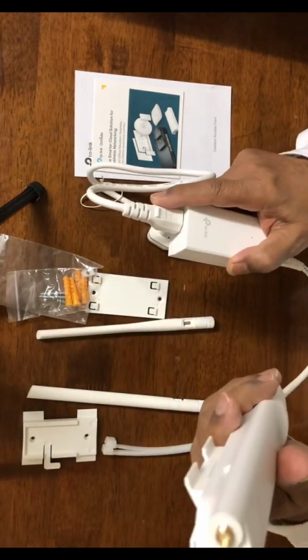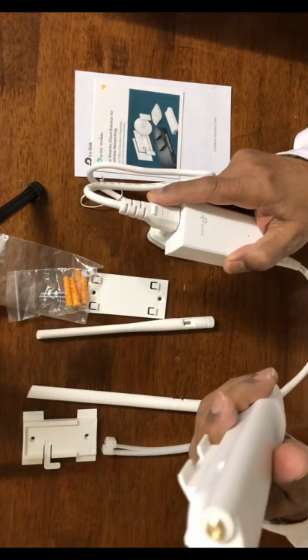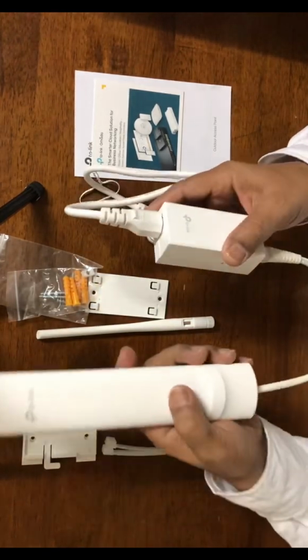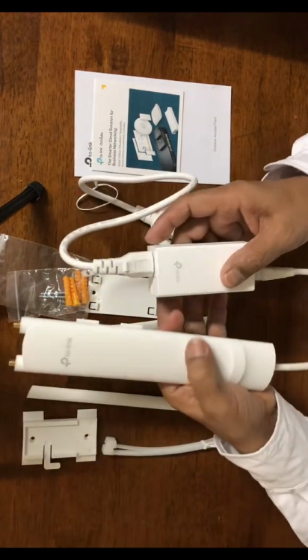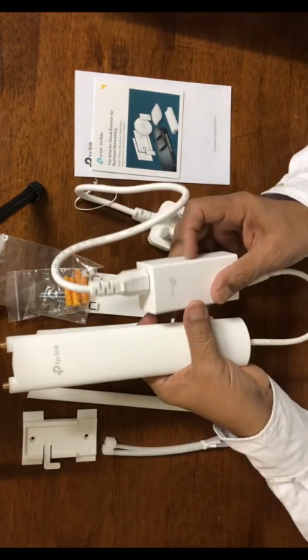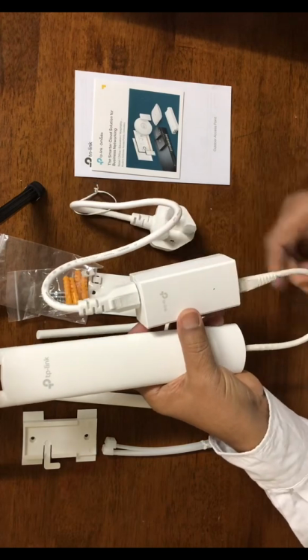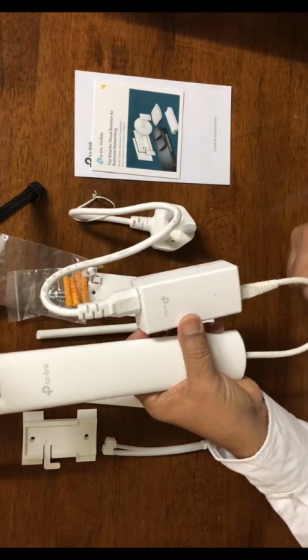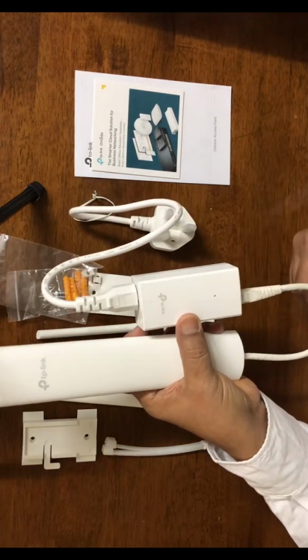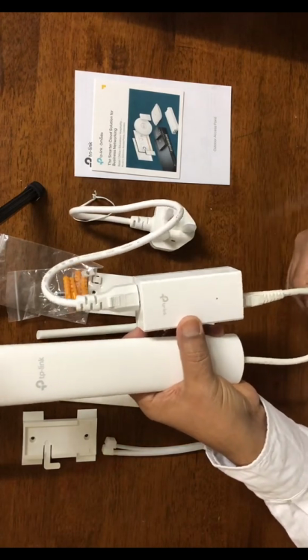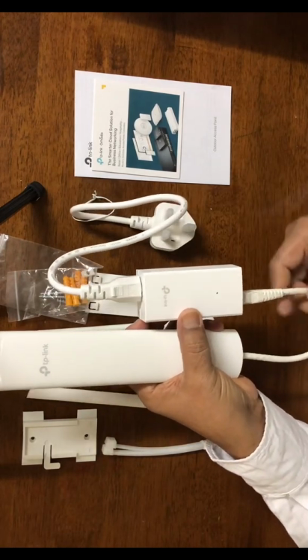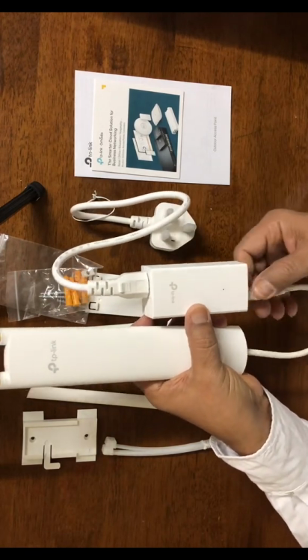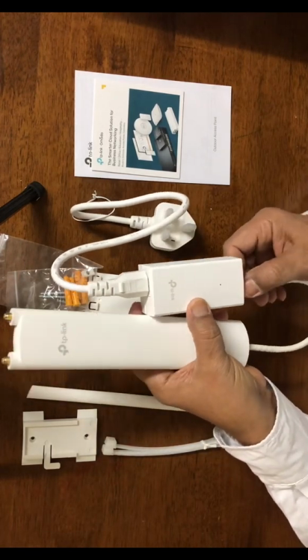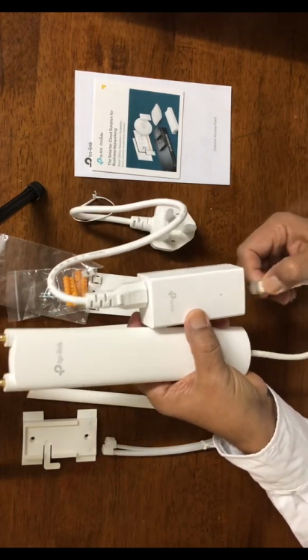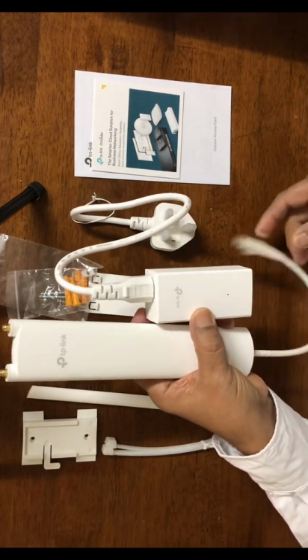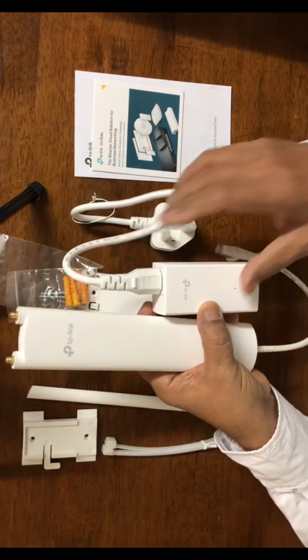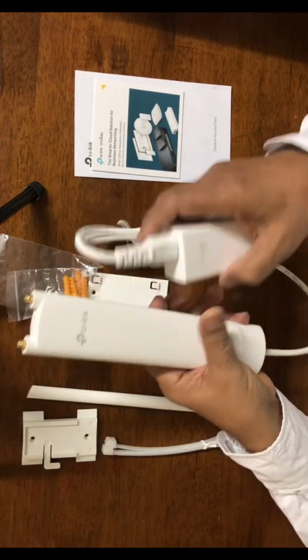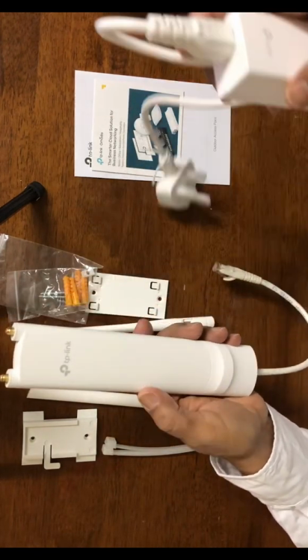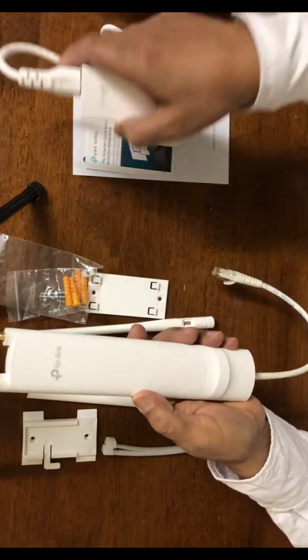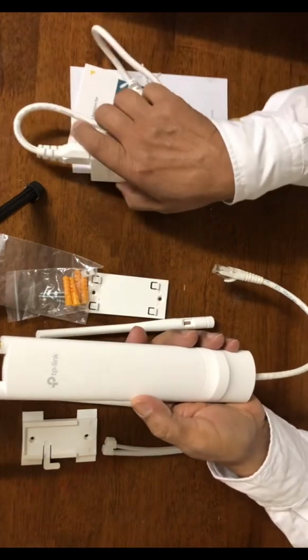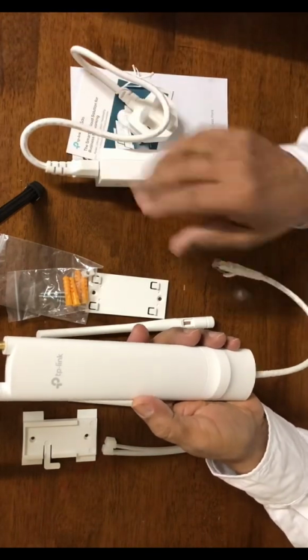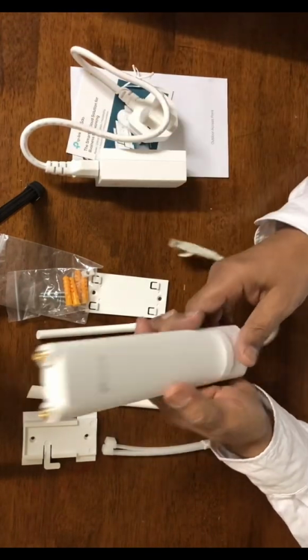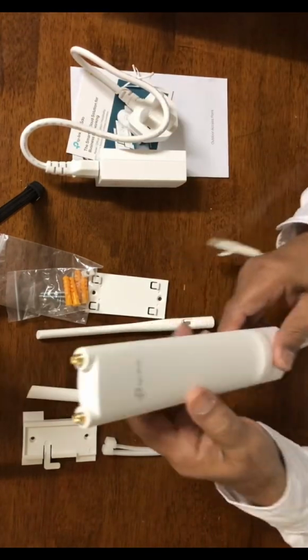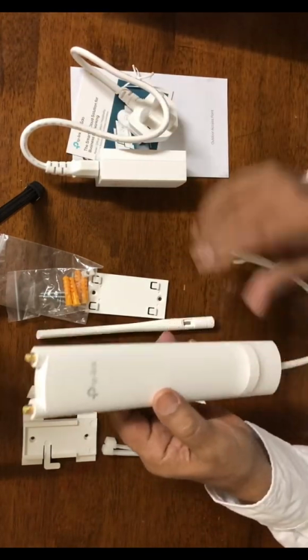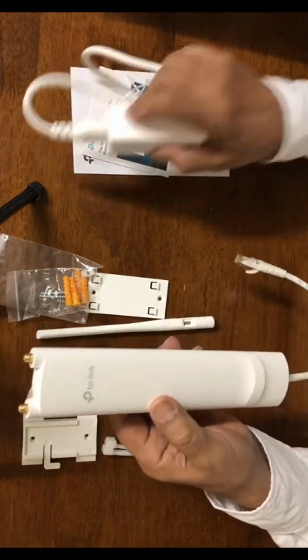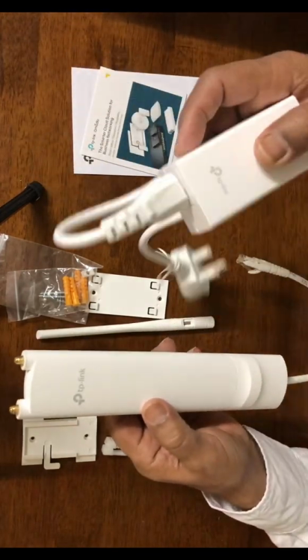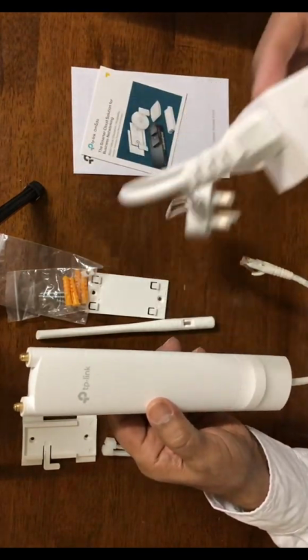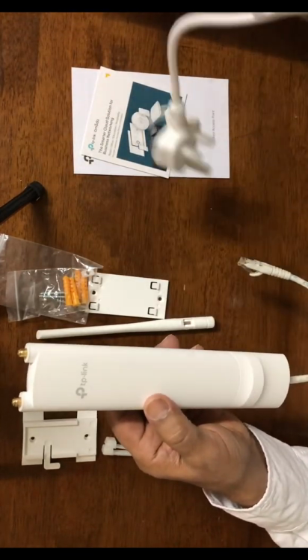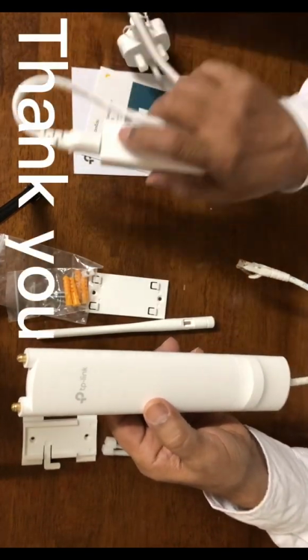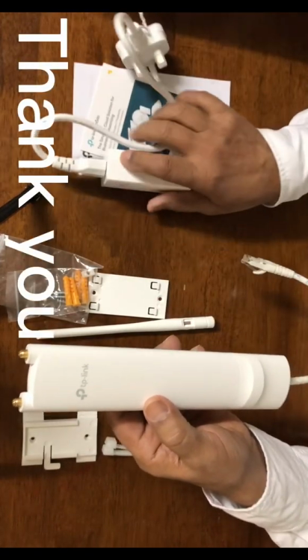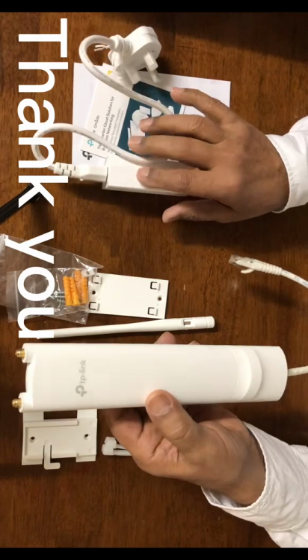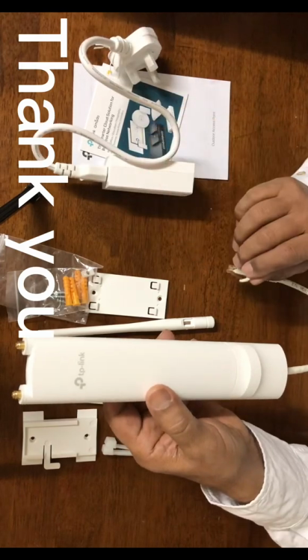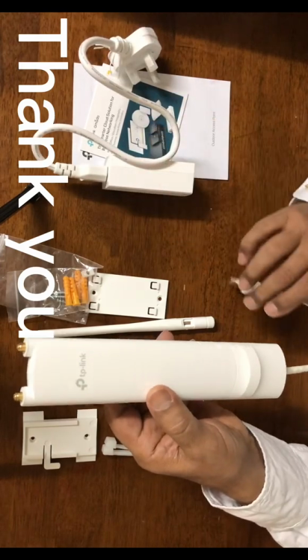Just to clarify, I'm using a short cable here for demo purposes only — in a real setup it wouldn't be practical to use a short cable, since the access point will be placed outside. Thank you.